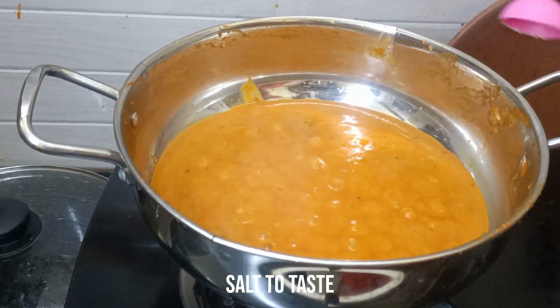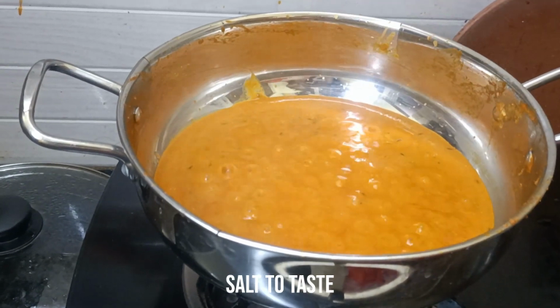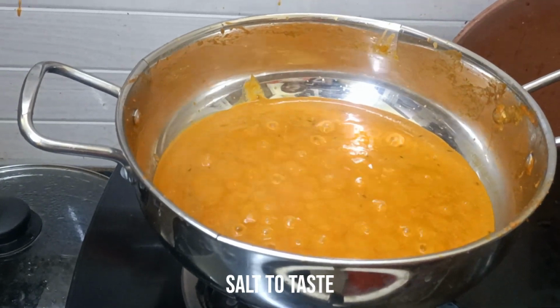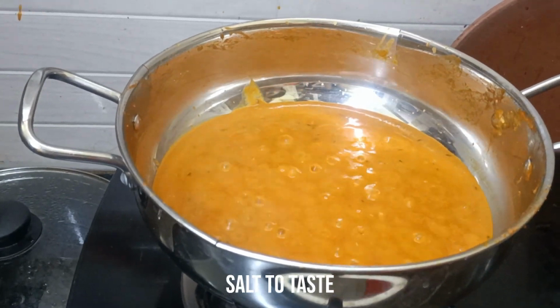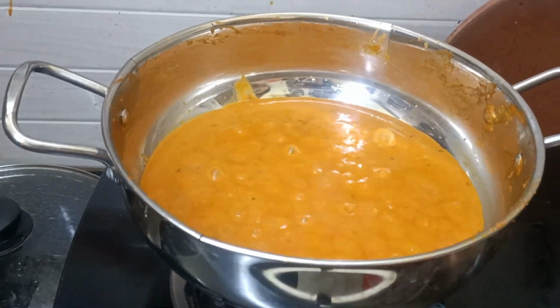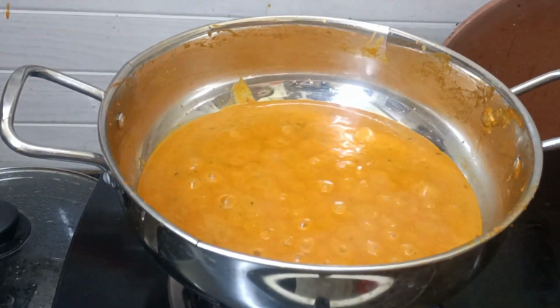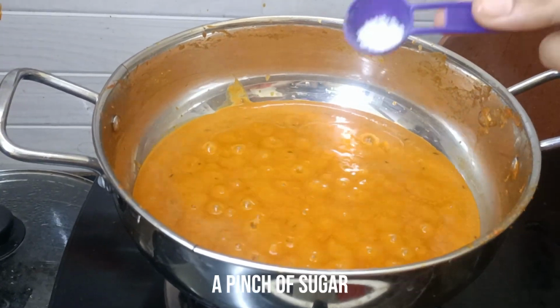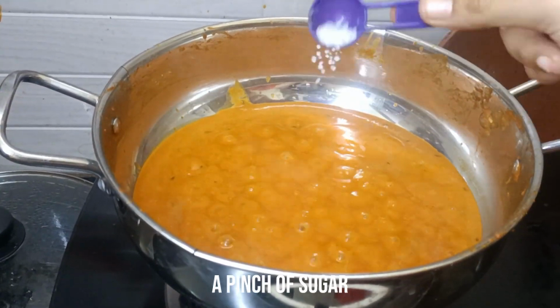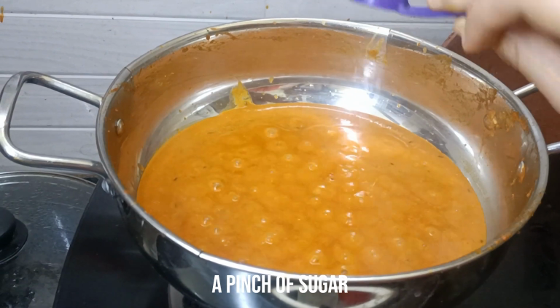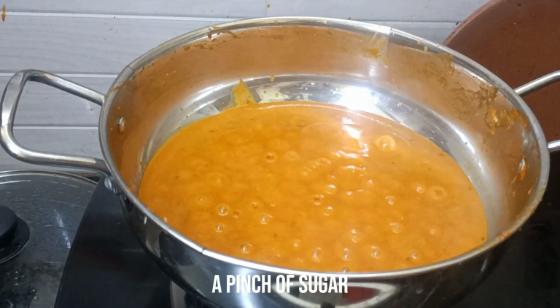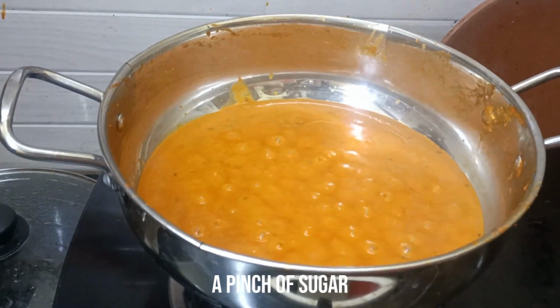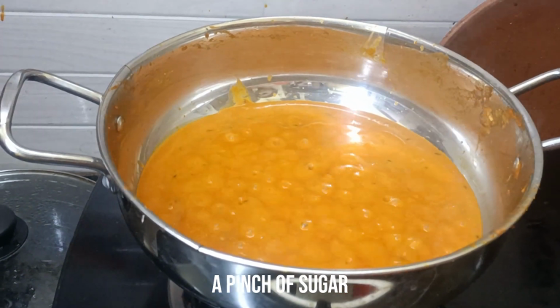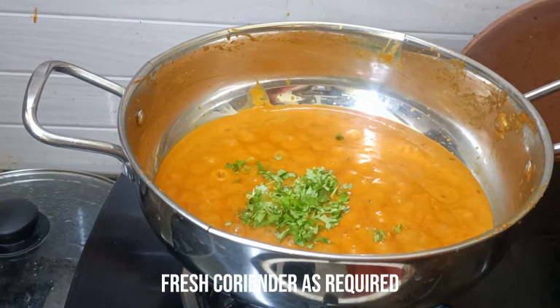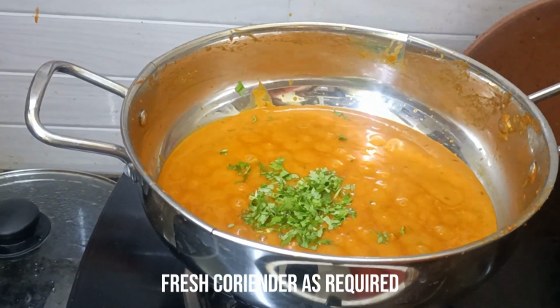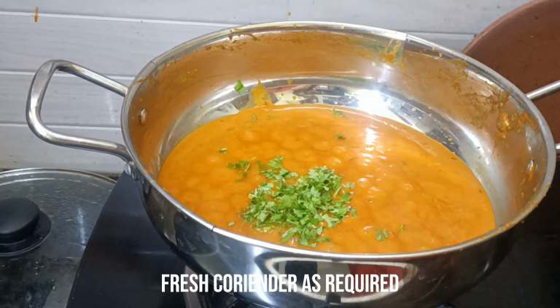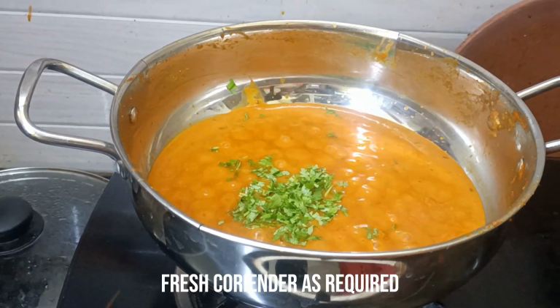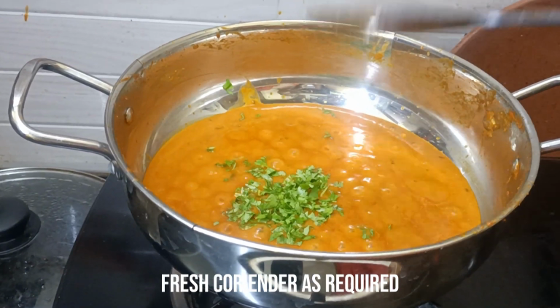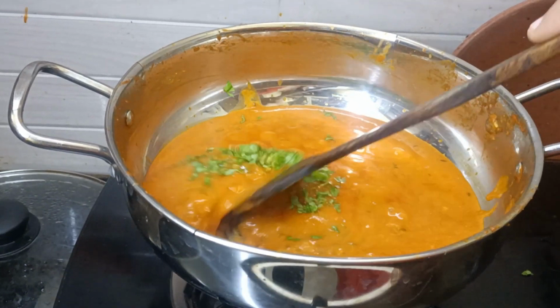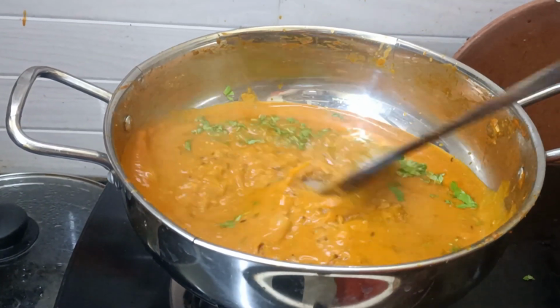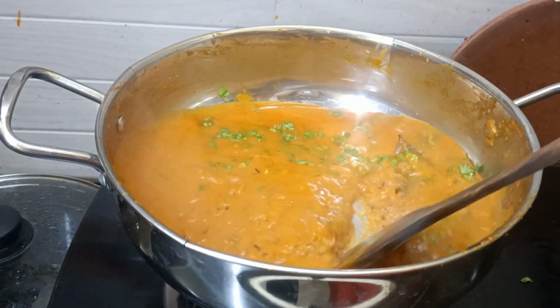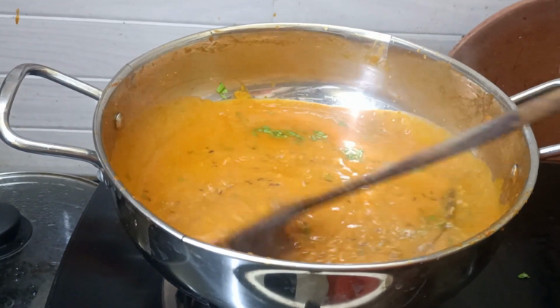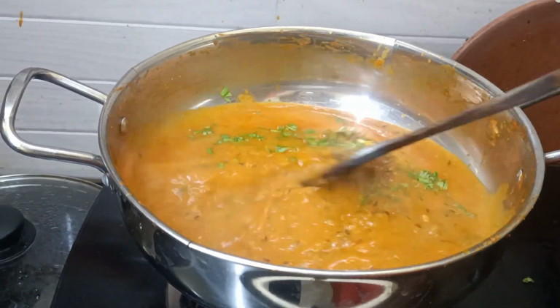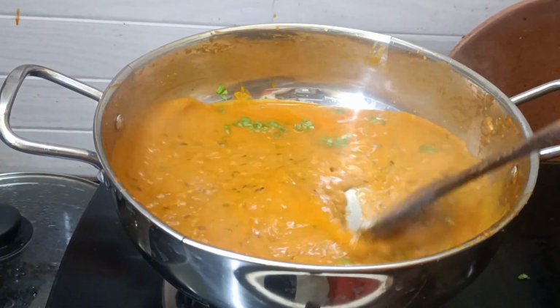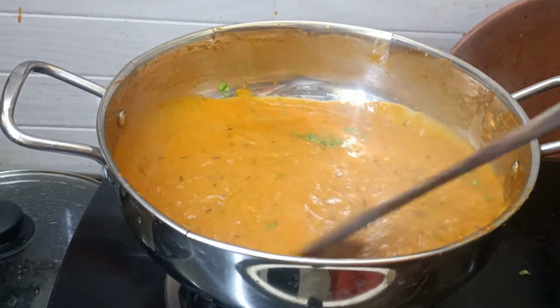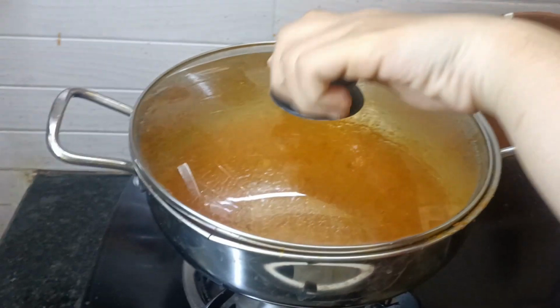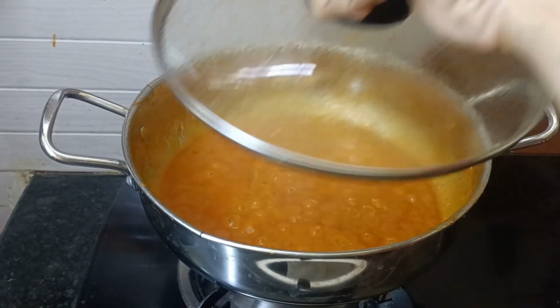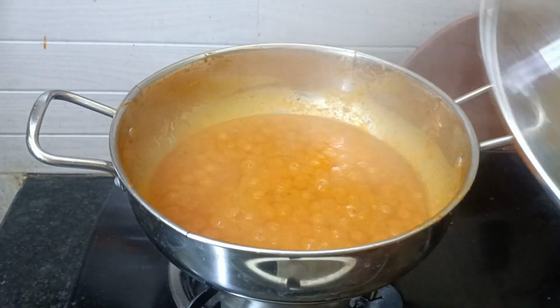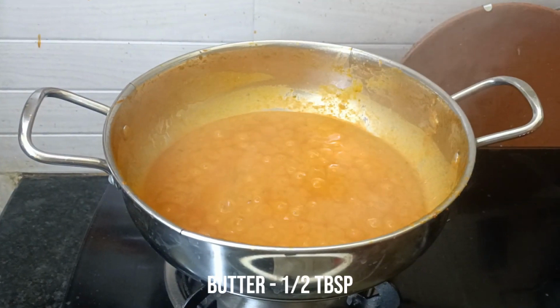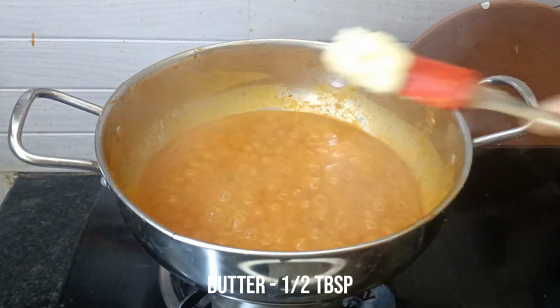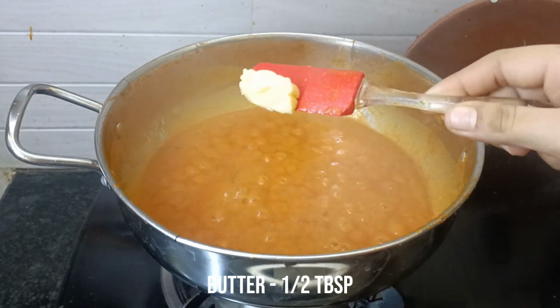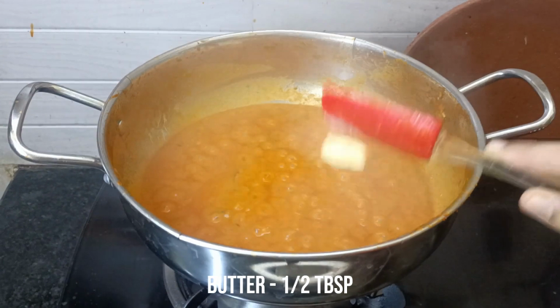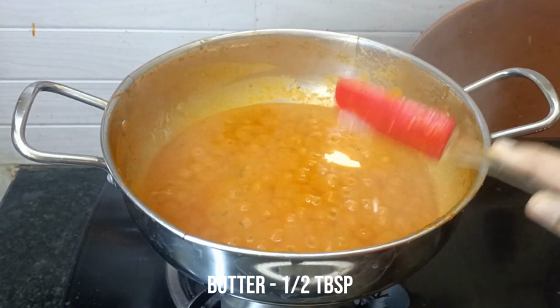I will add salt and sugar. I will add a little bit of salt and cover it for 2 minutes. Then I will add a half tablespoon of butter.